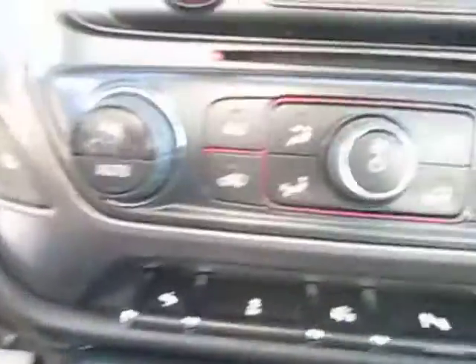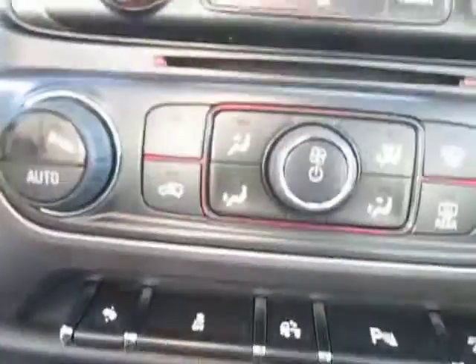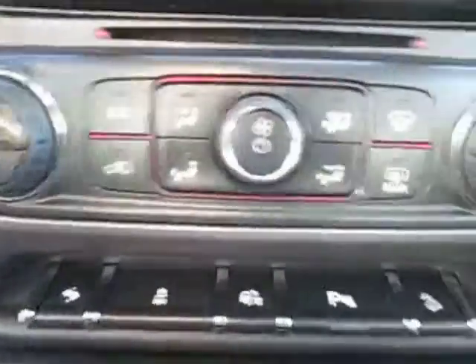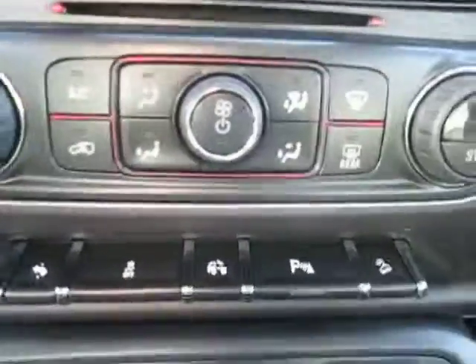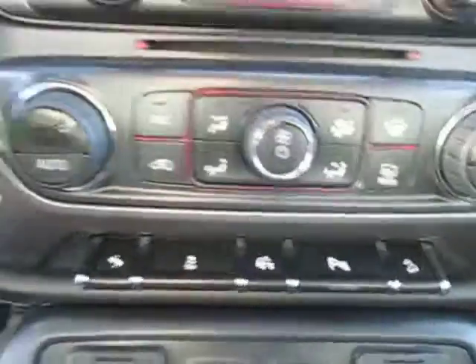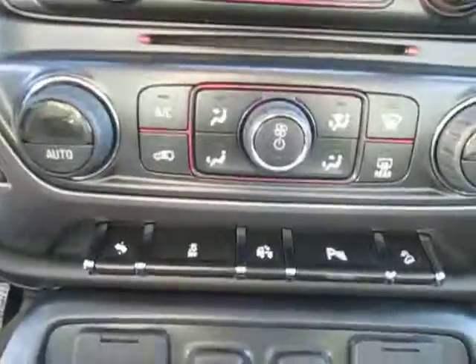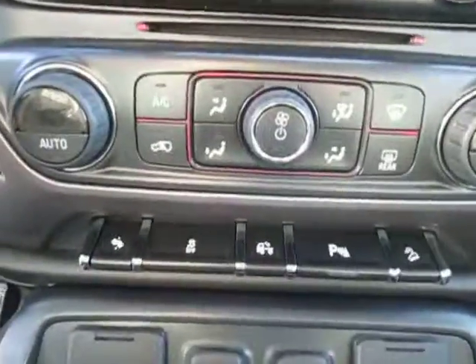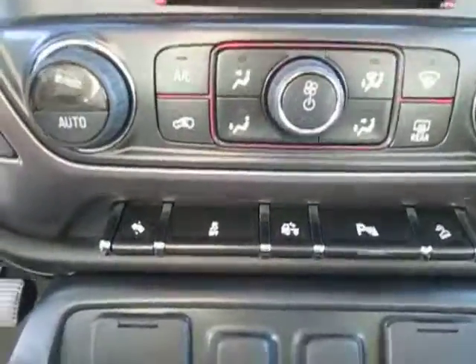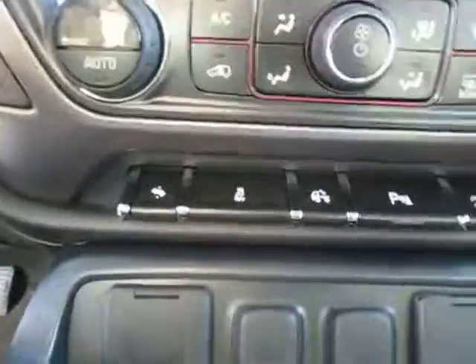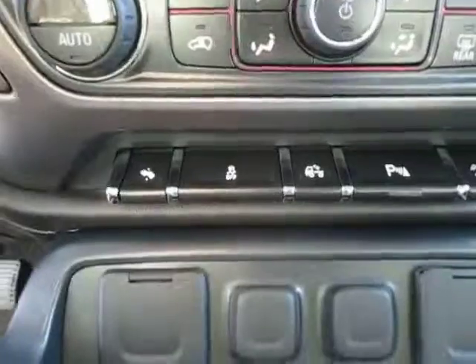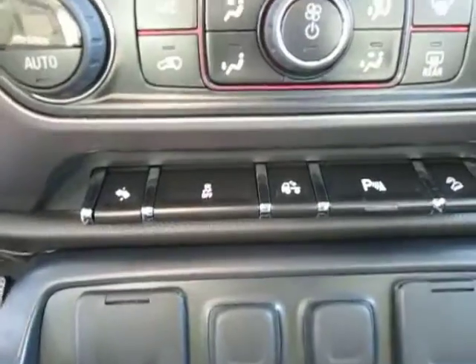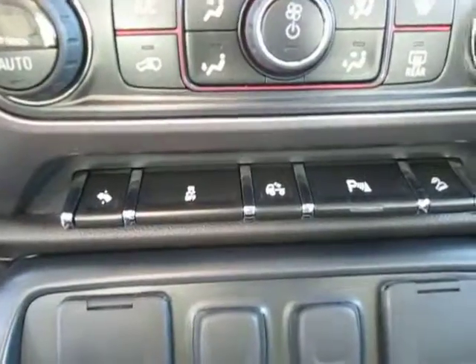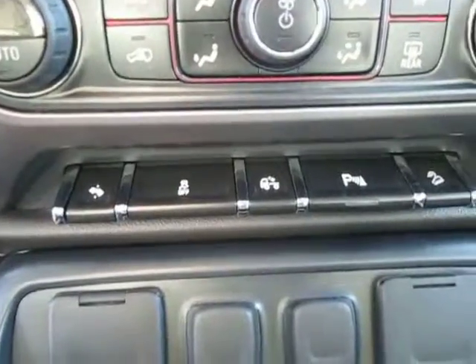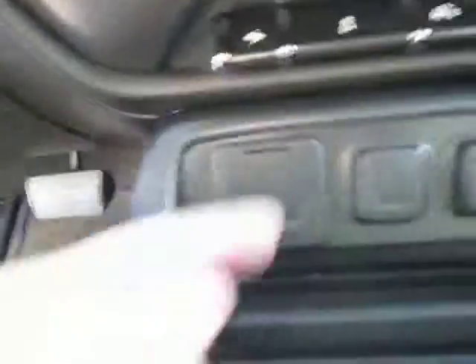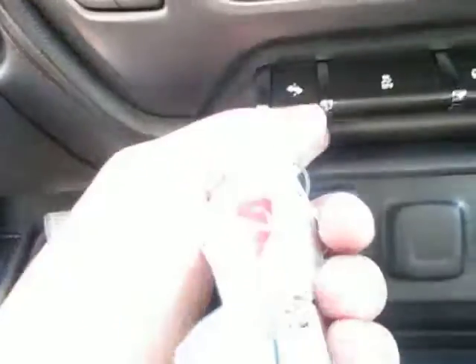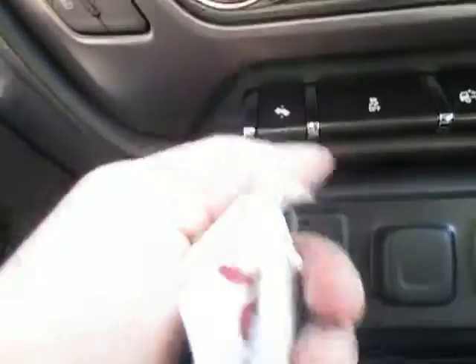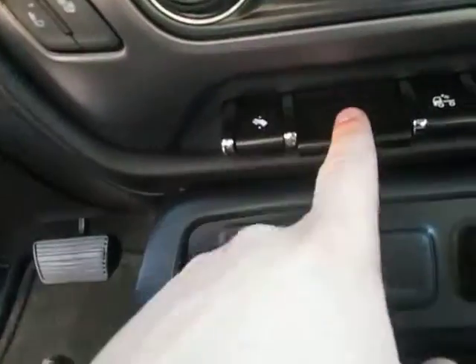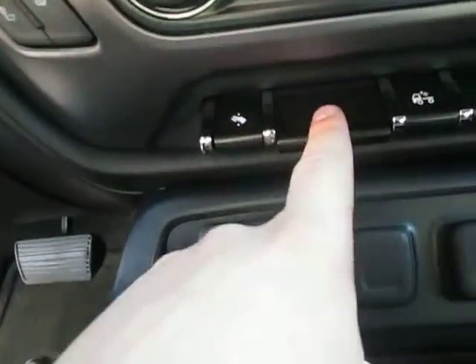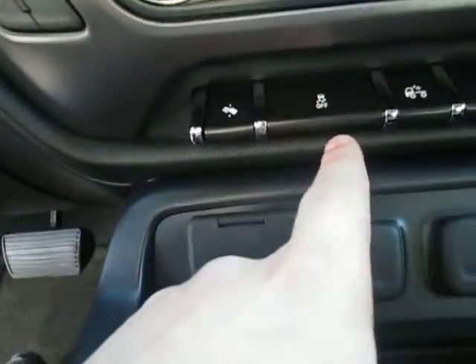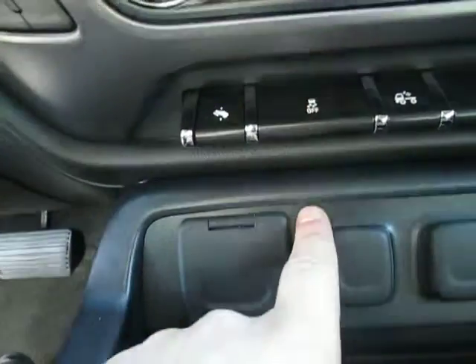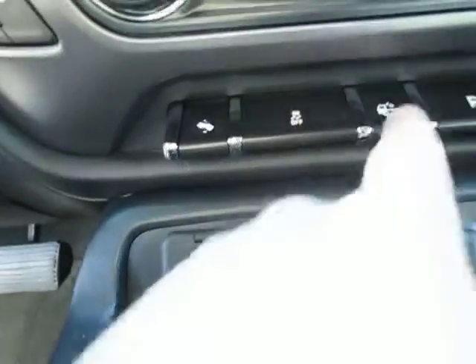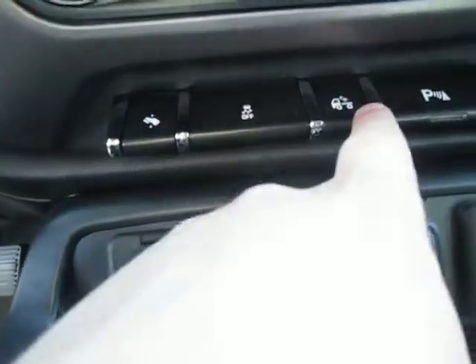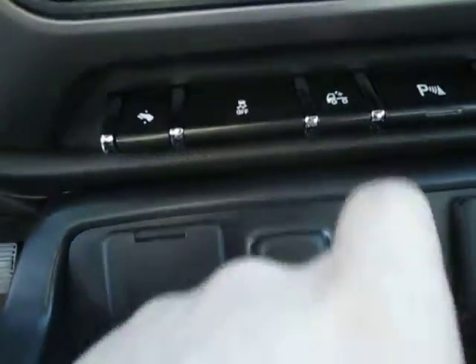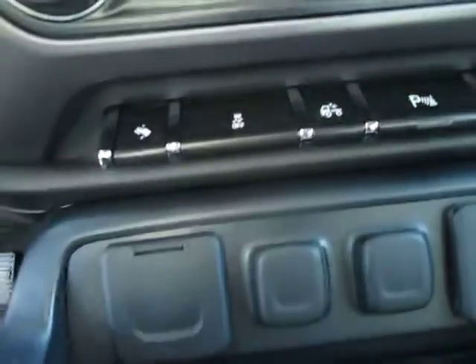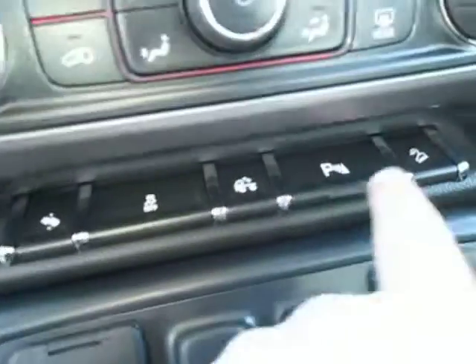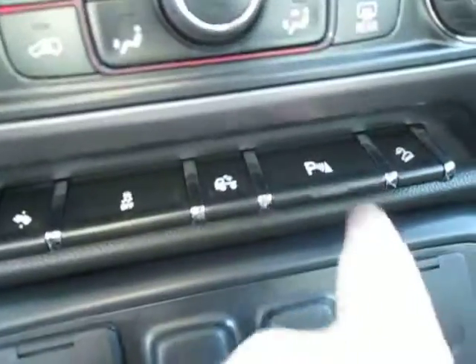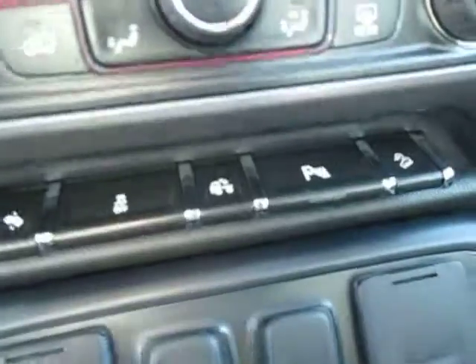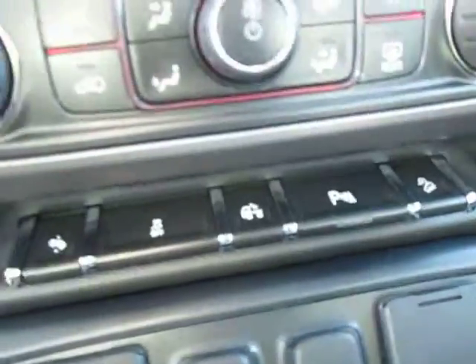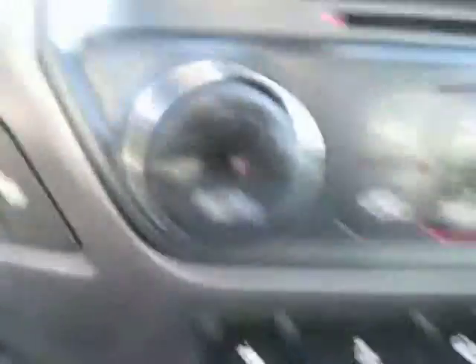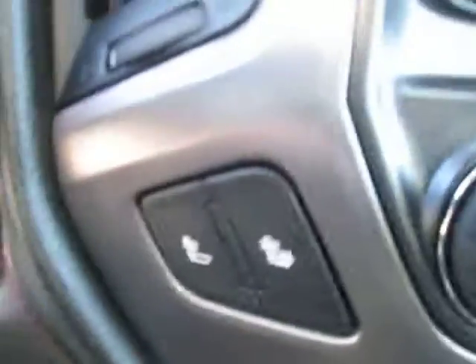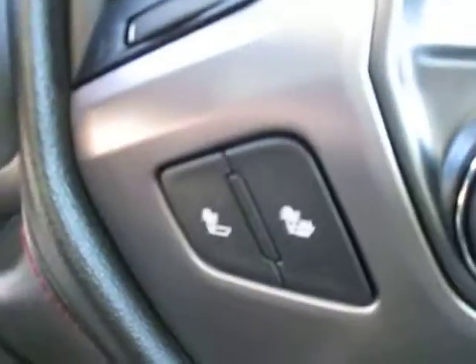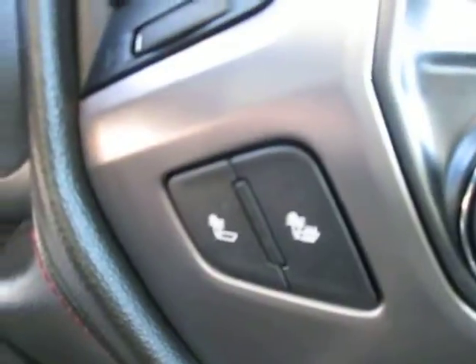Down below here we have our dual climate control for the vehicle. We have our pedal adjuster, our traction control and light for the bed, parking assist and heated seats.